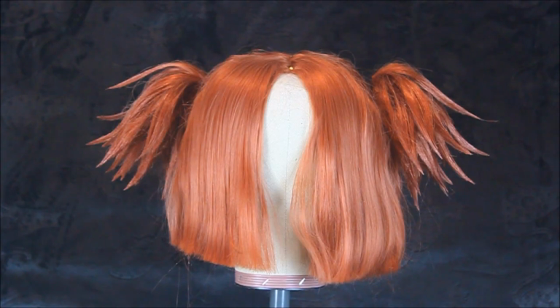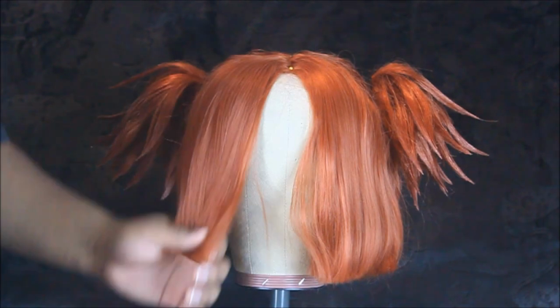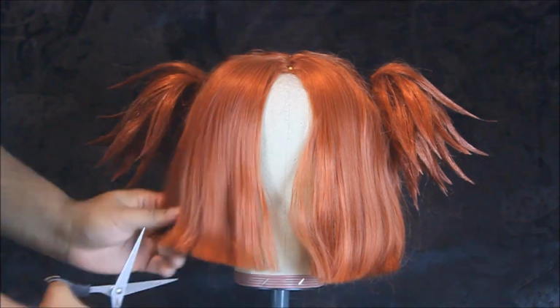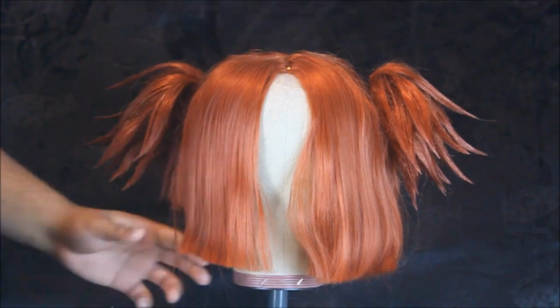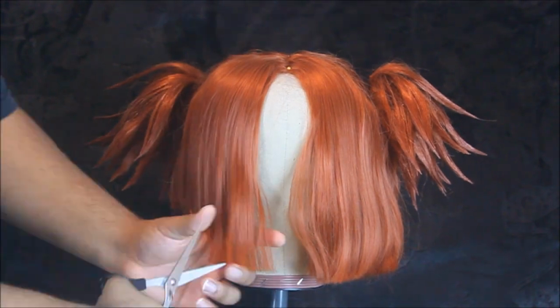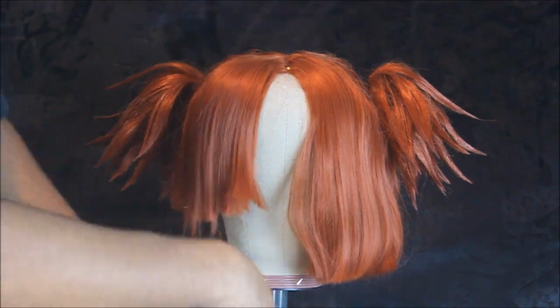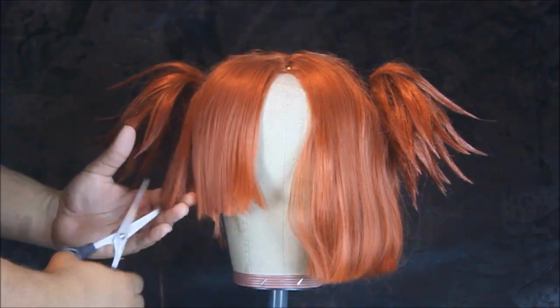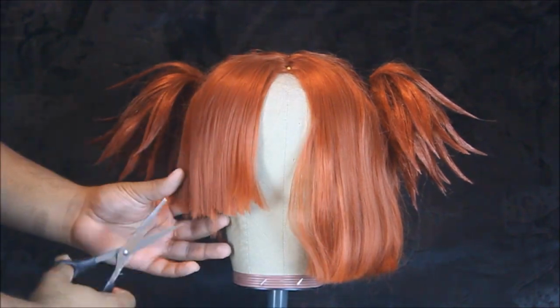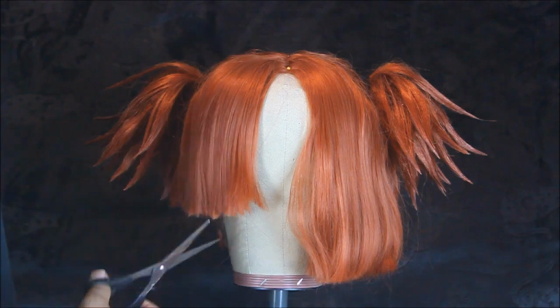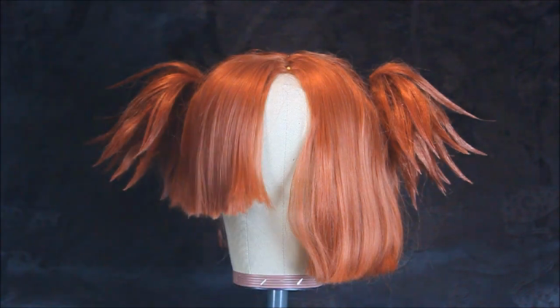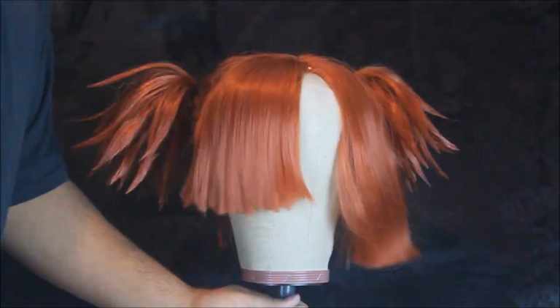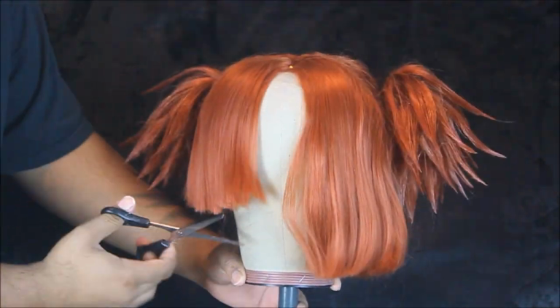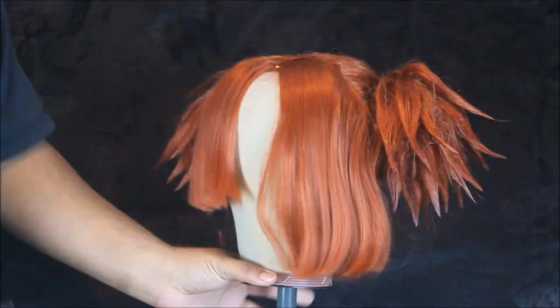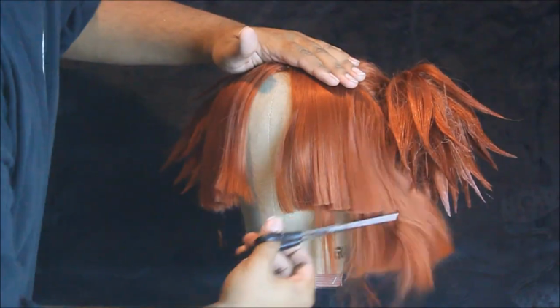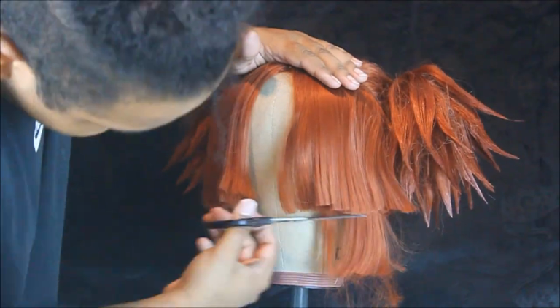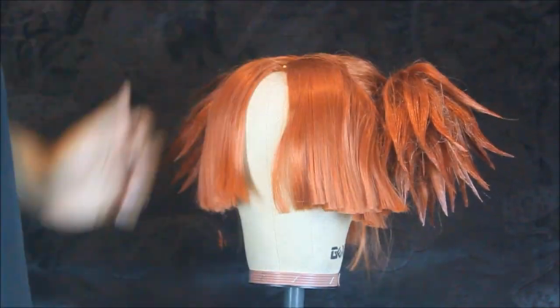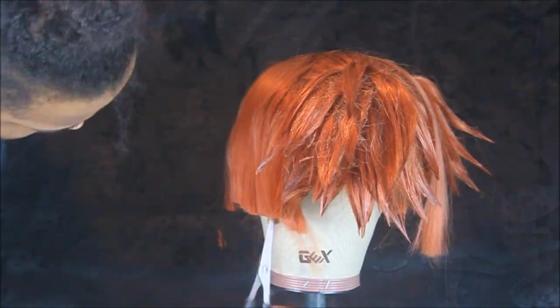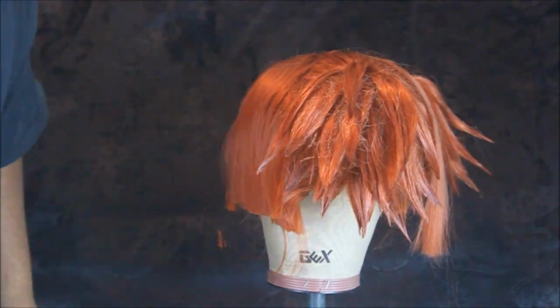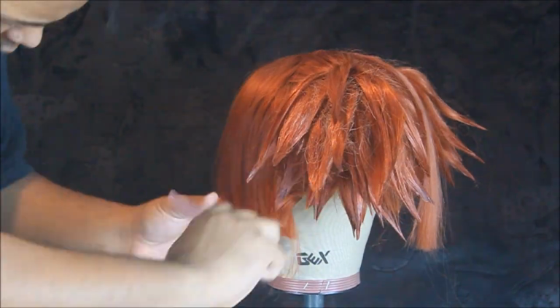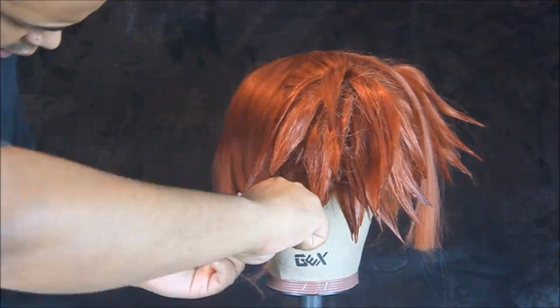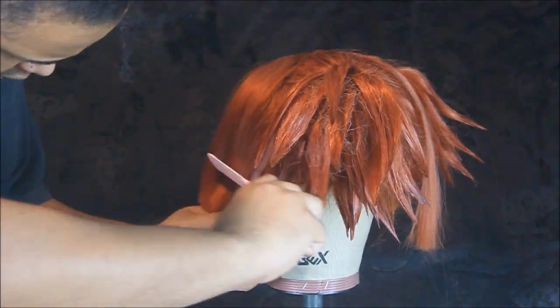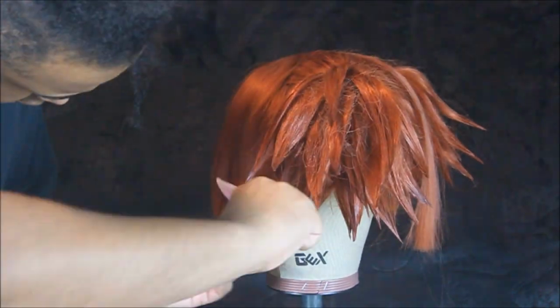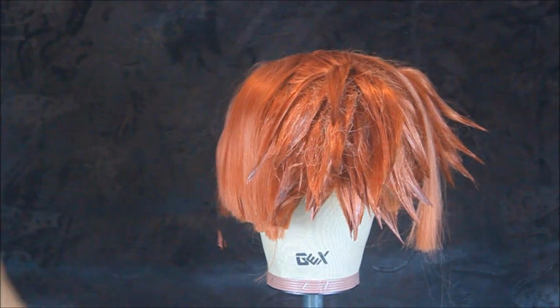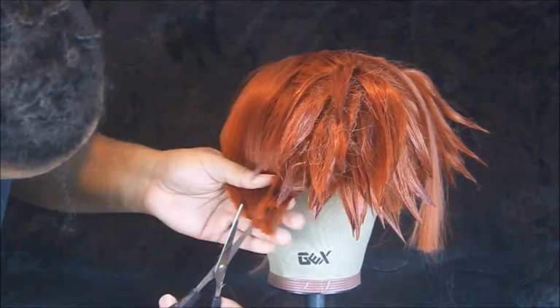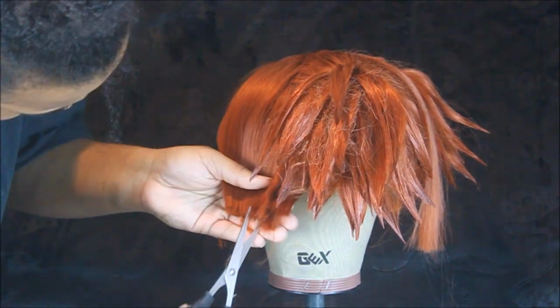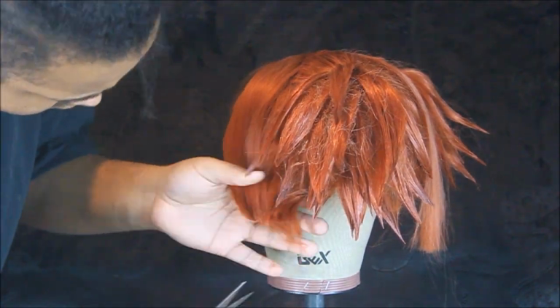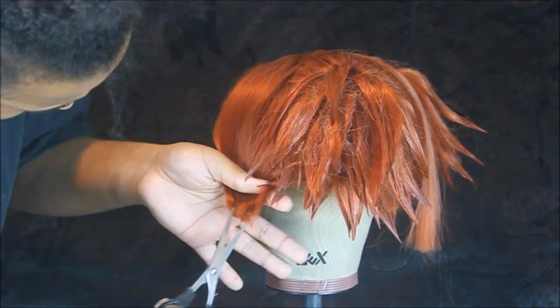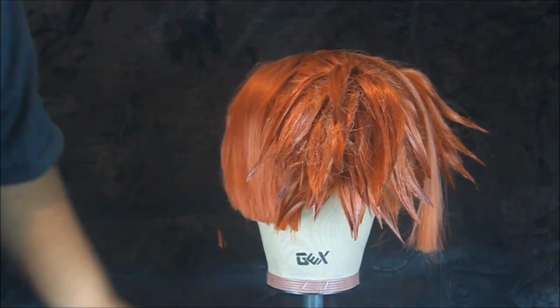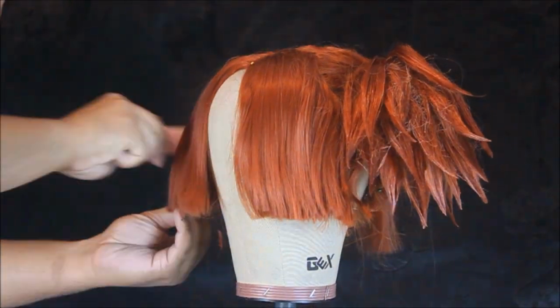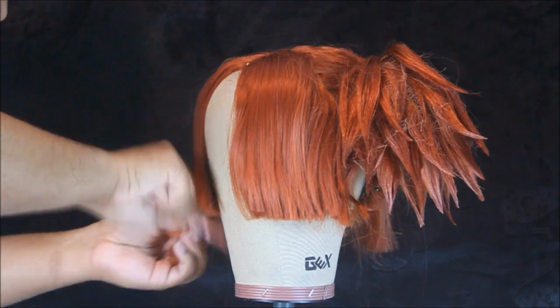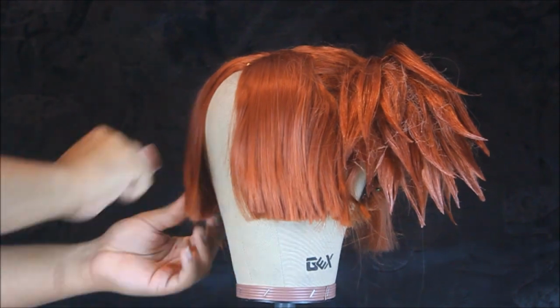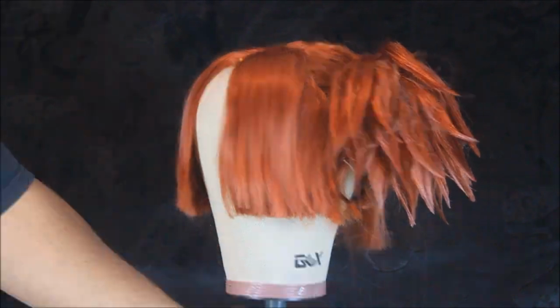Now that we've finished the ponytails, we're gonna go ahead and start working on the bangs. I've trimmed down the bangs even a little bit more — even though they're gonna be much shorter than this length — just so that I have enough length to work with to make the kind of spikes that I would like.